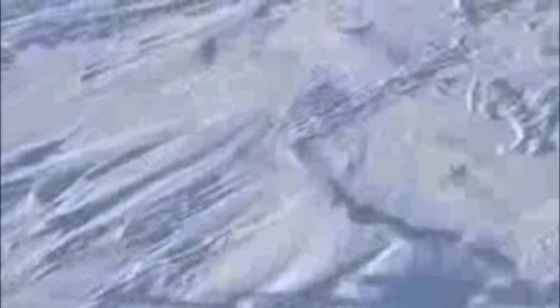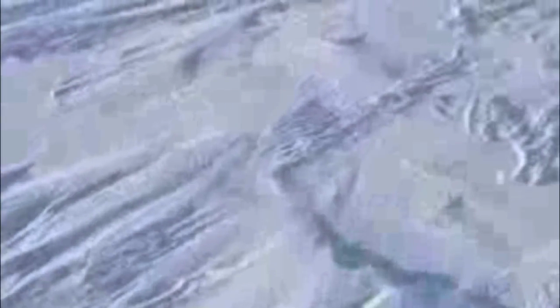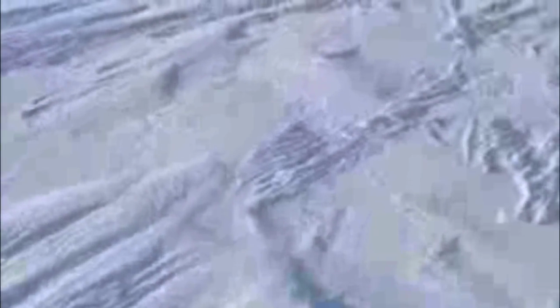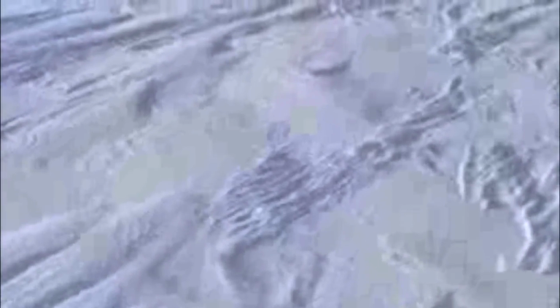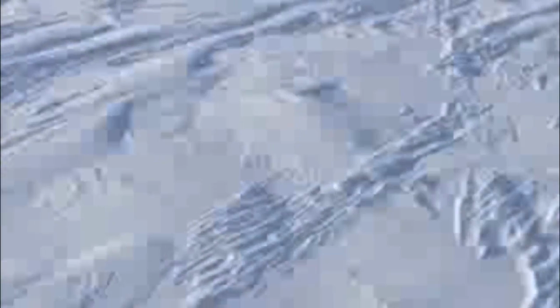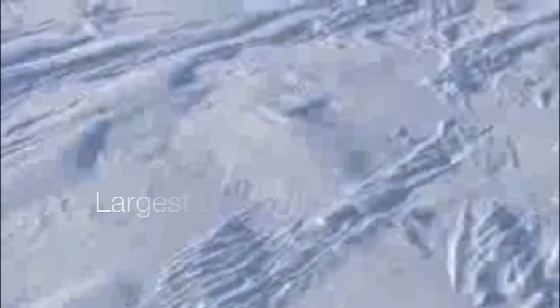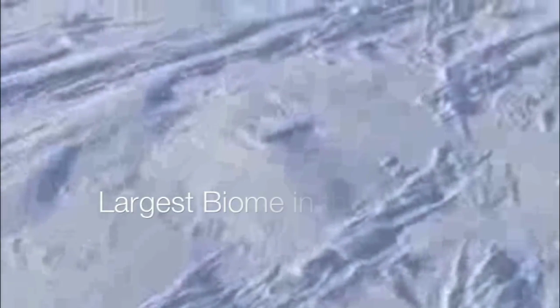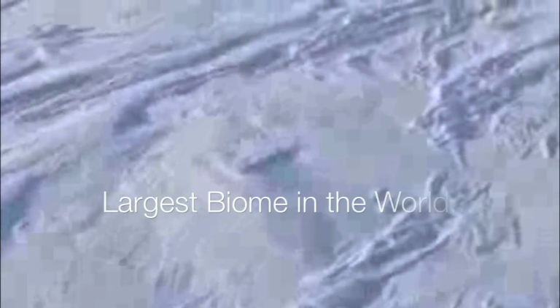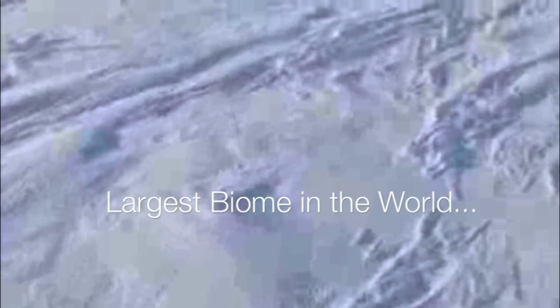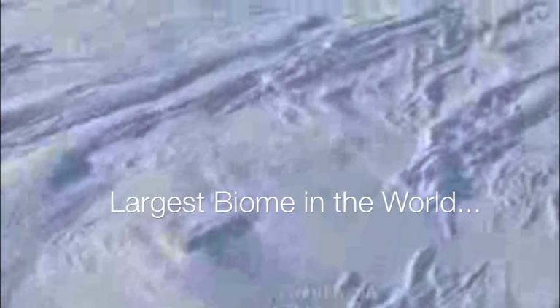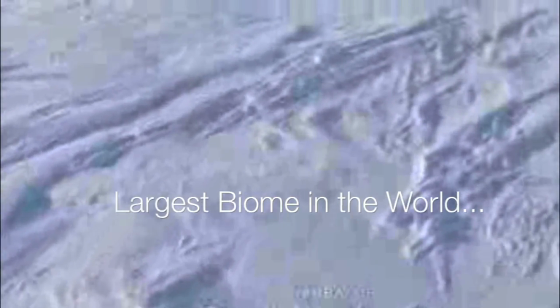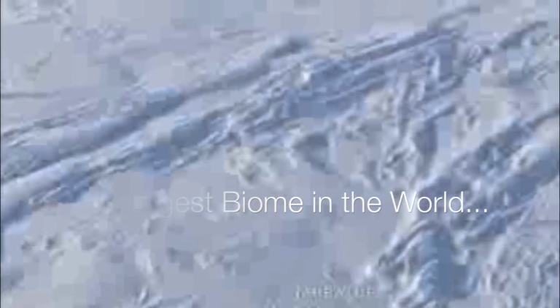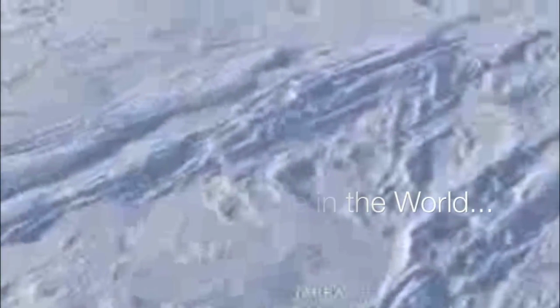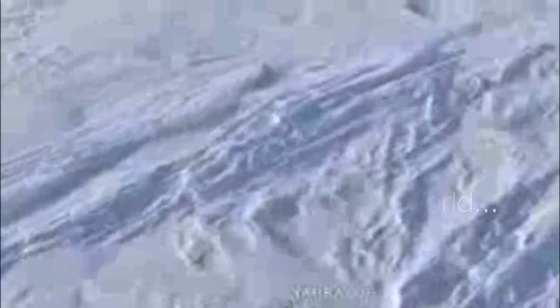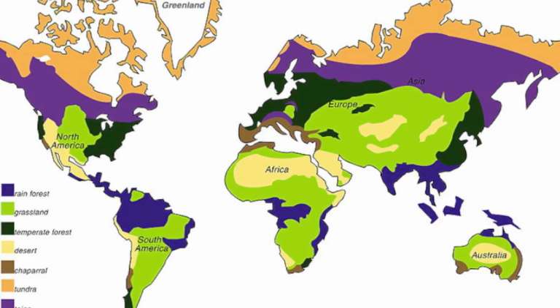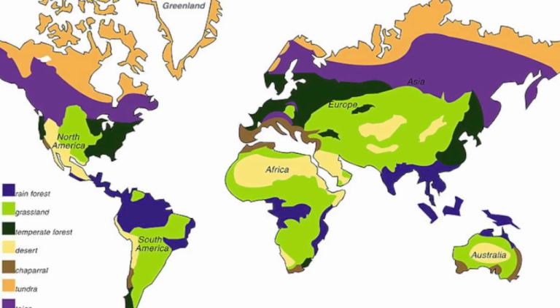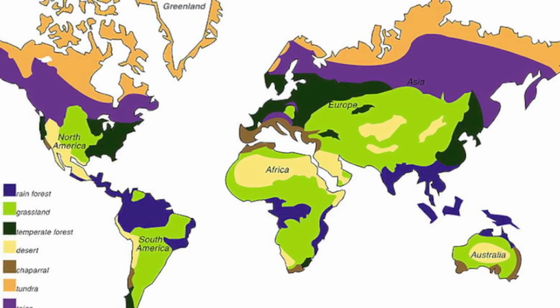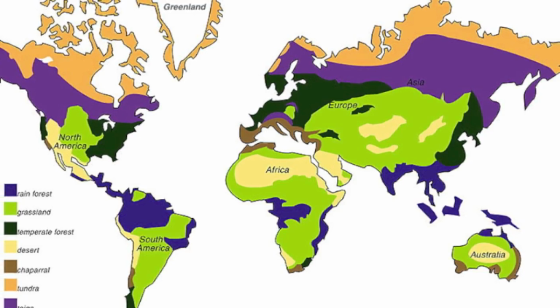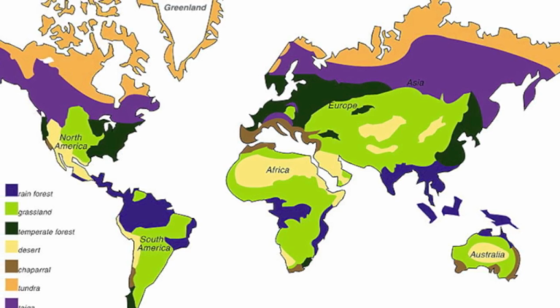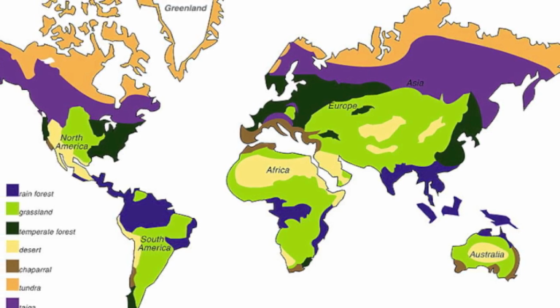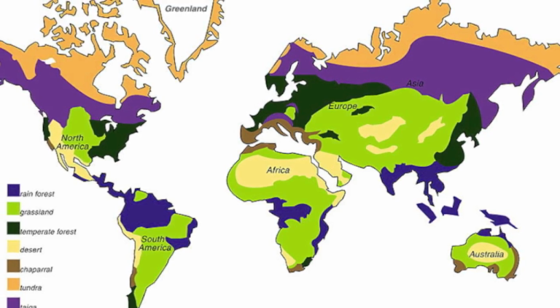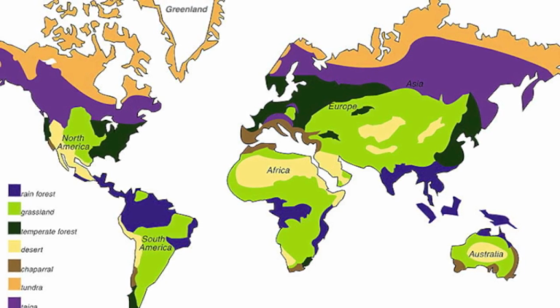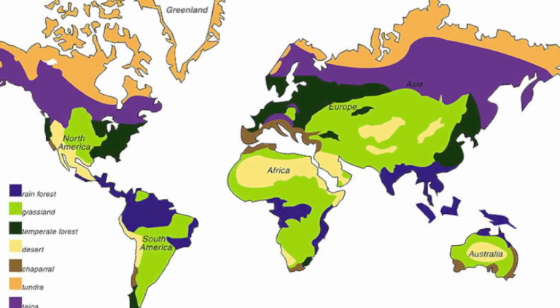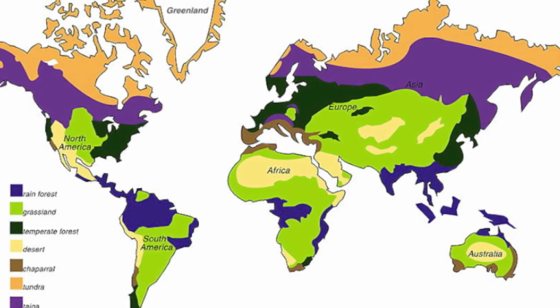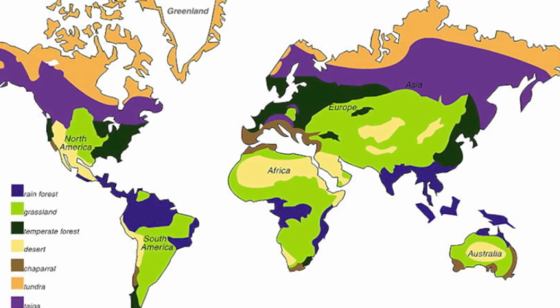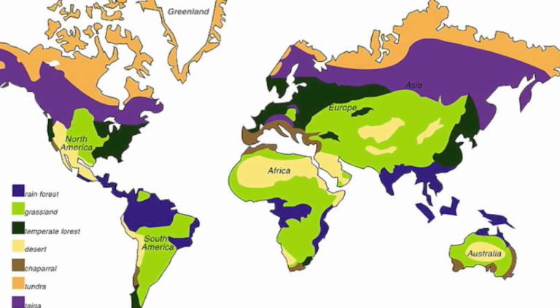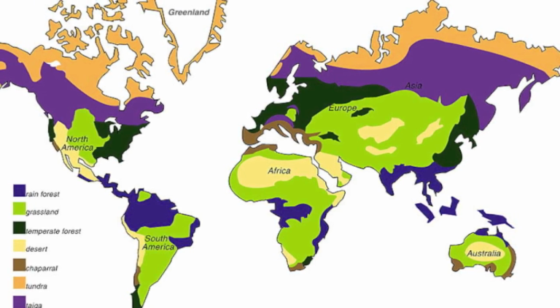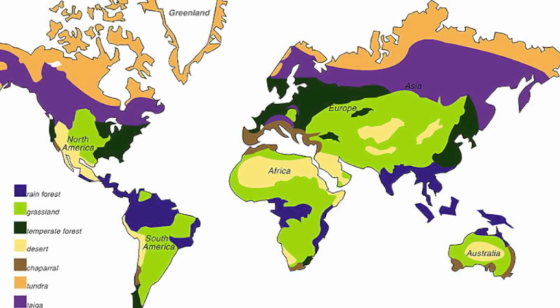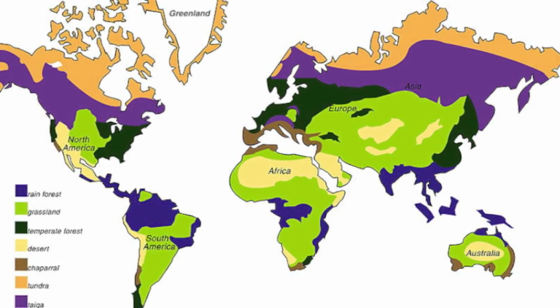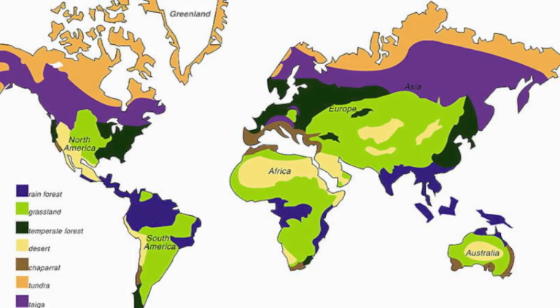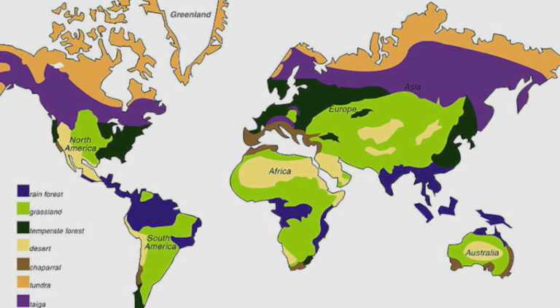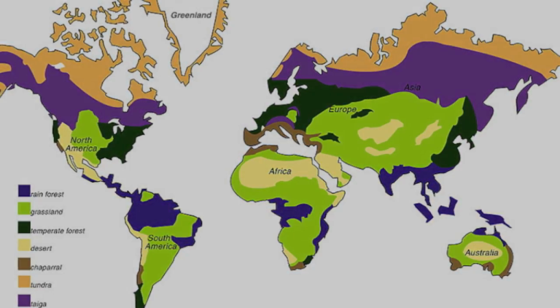The taiga is the largest biome in the world. It lies just below the tundra biome and stretches across Eurasia and North America.